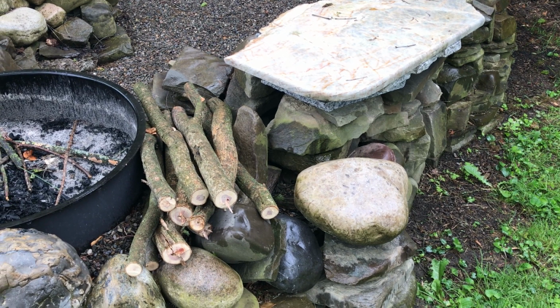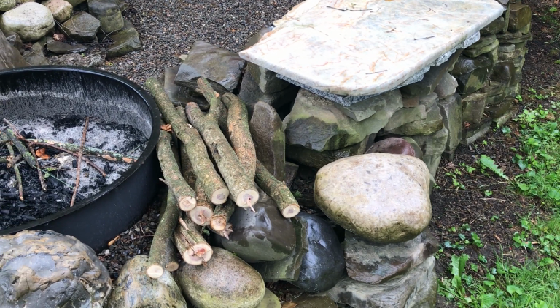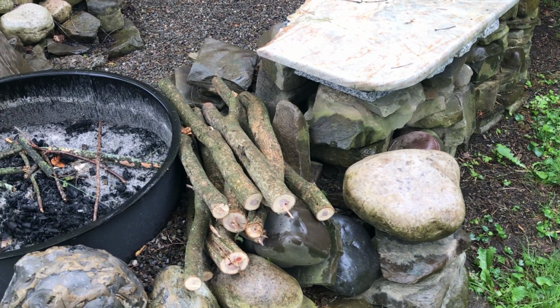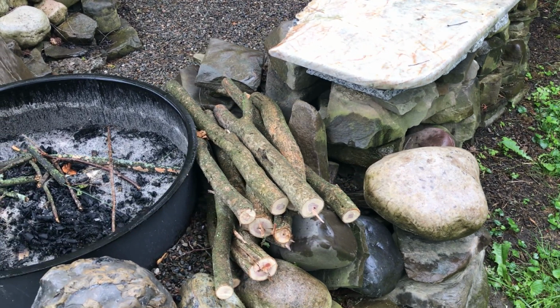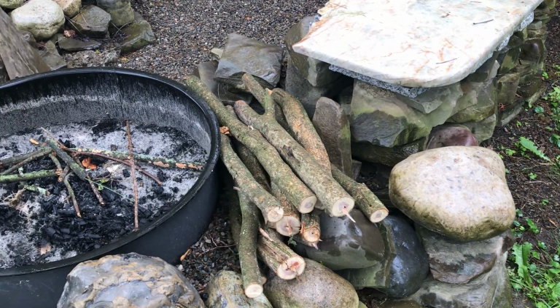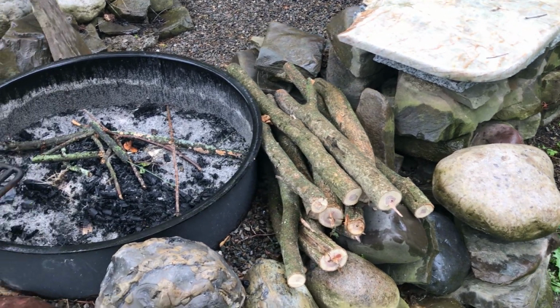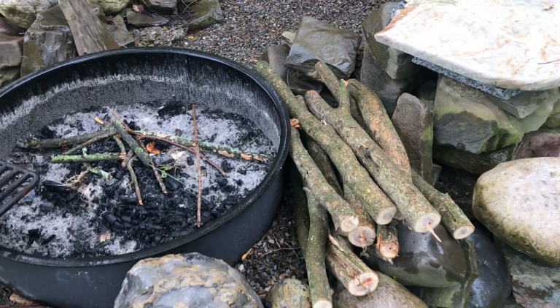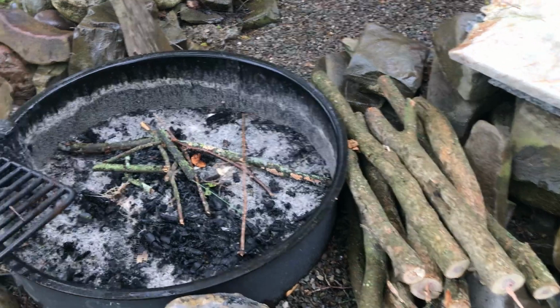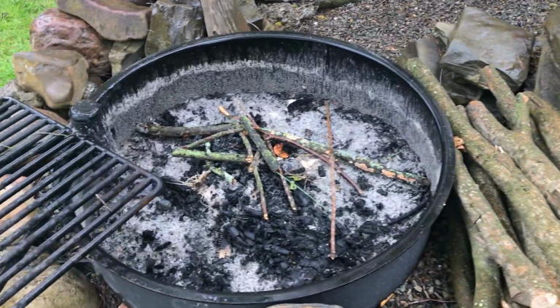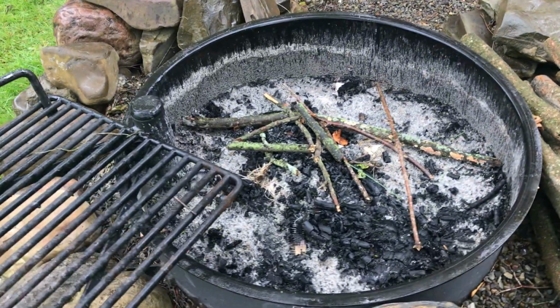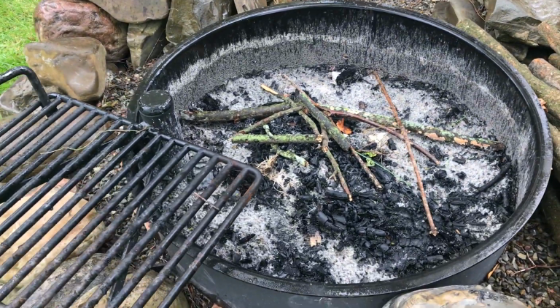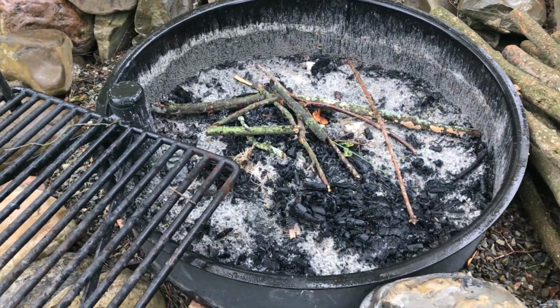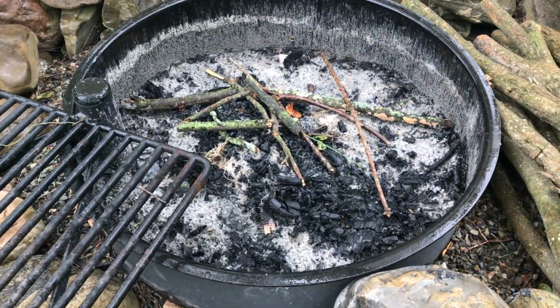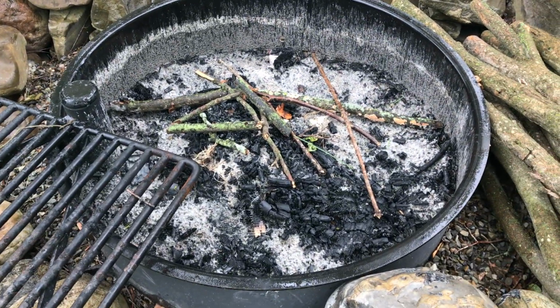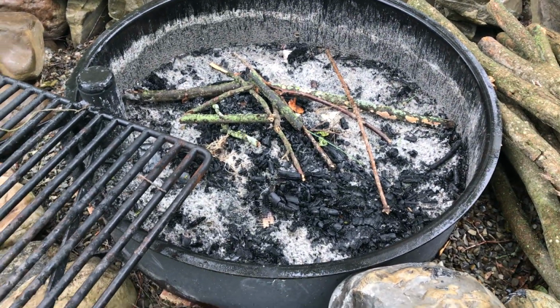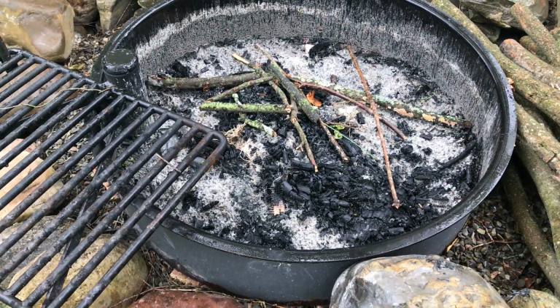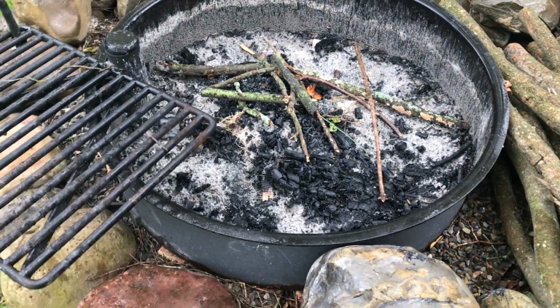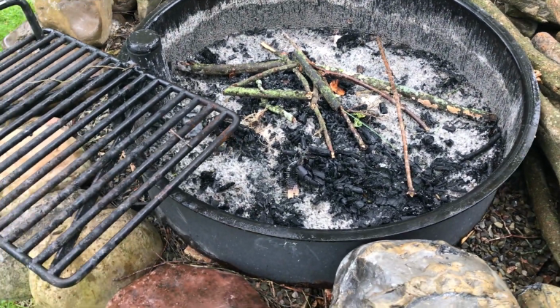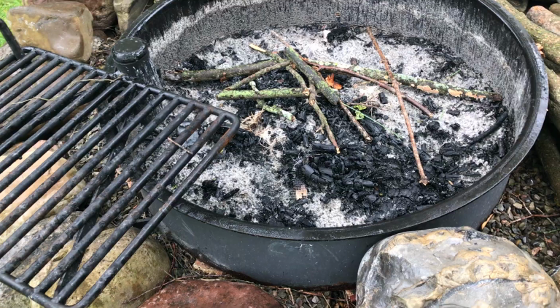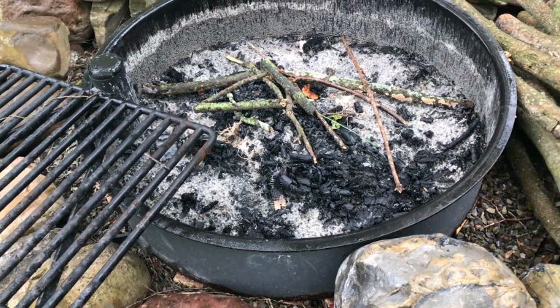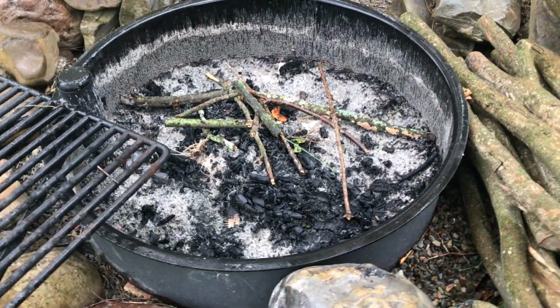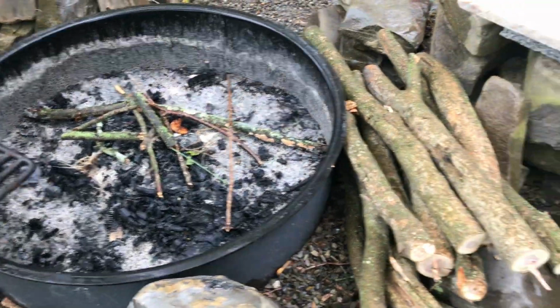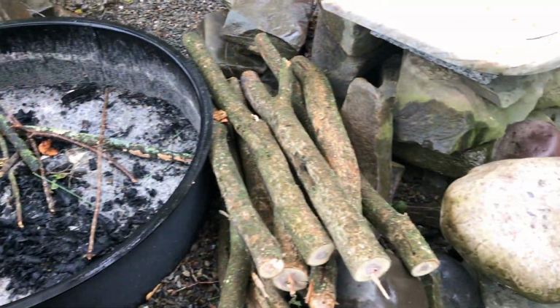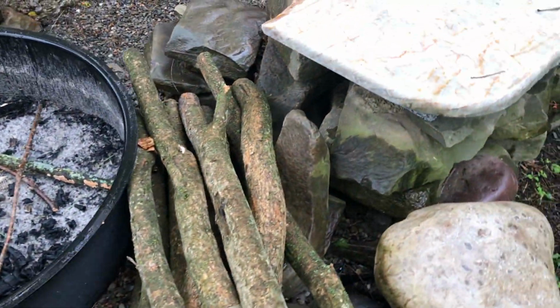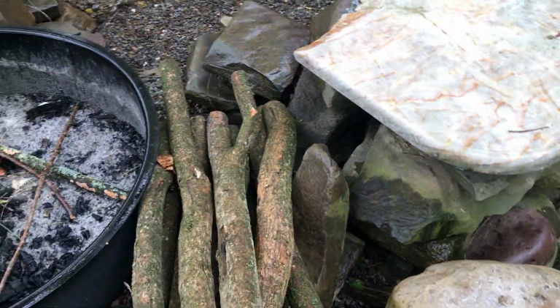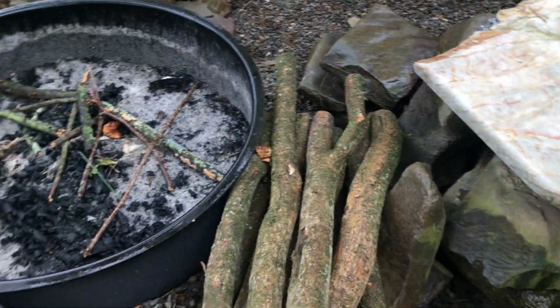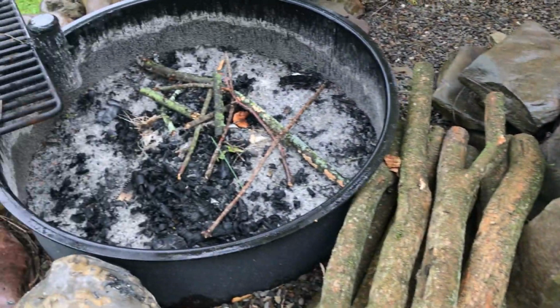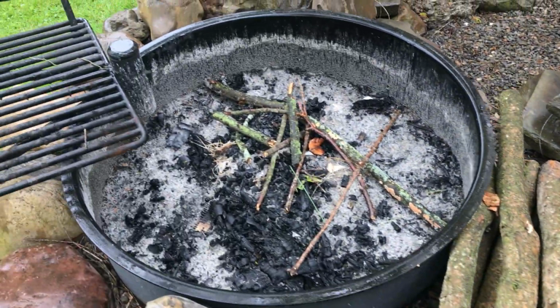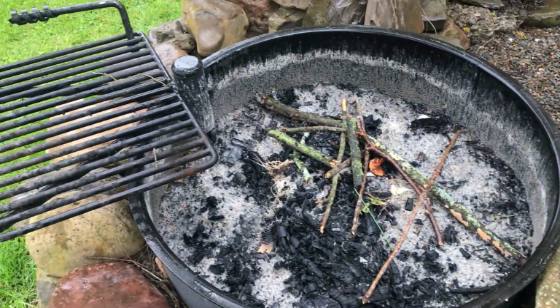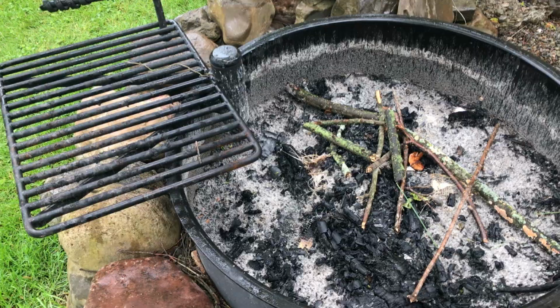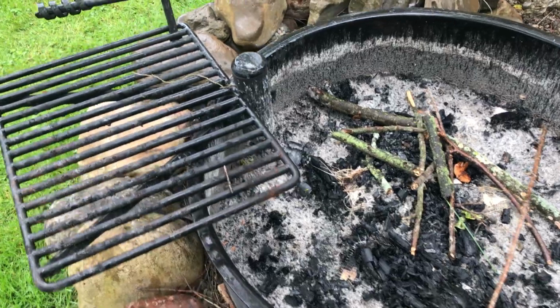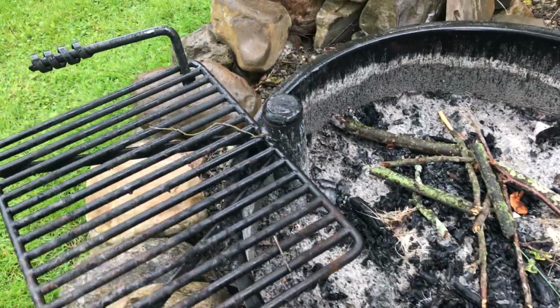I don't think I did a video on this, so this is our awesome cookout area. I really like this — definitely a five-star in my eyes. I really like how this turns out.